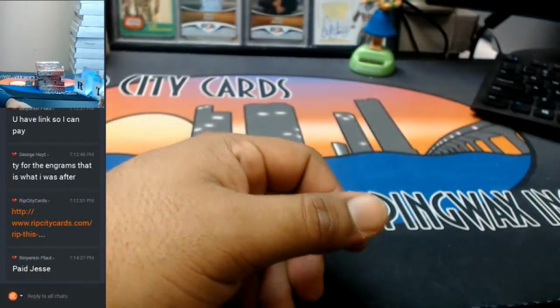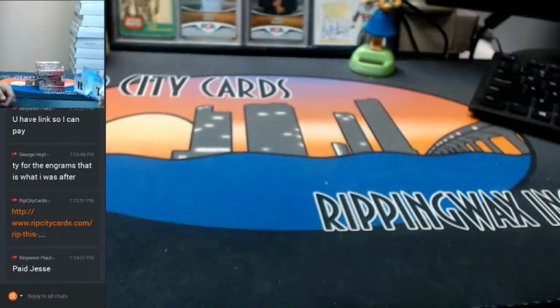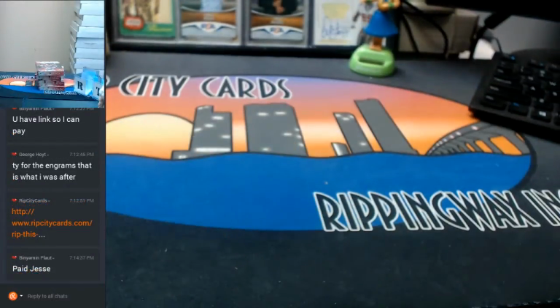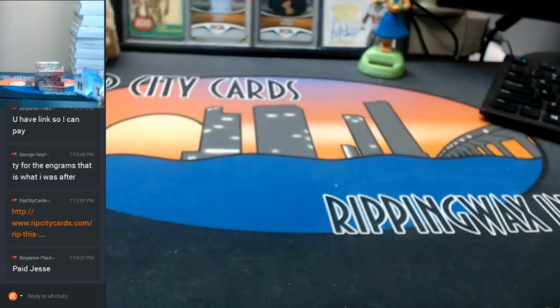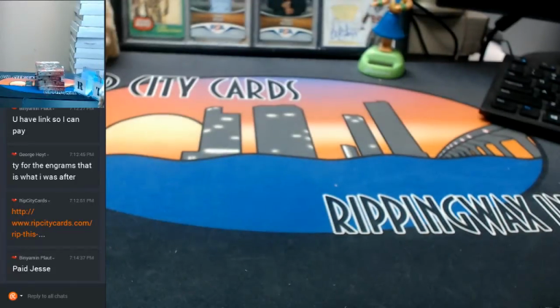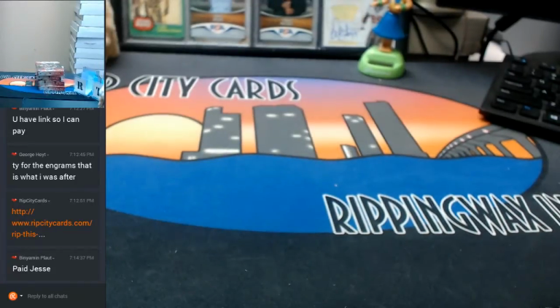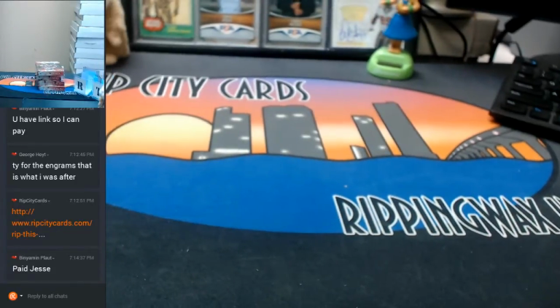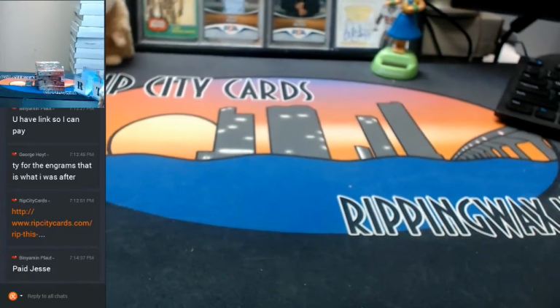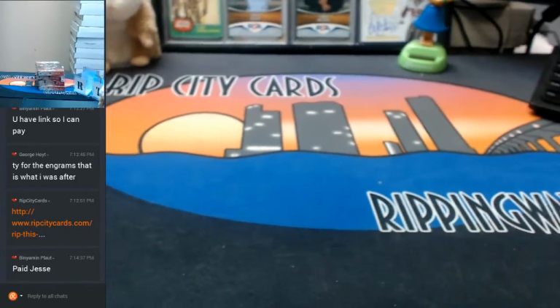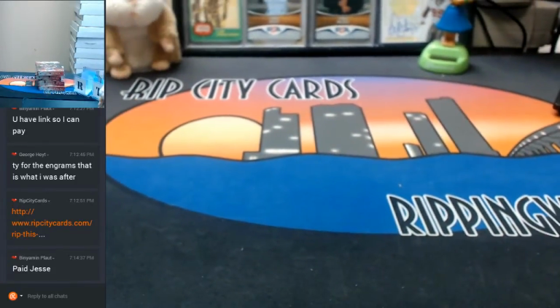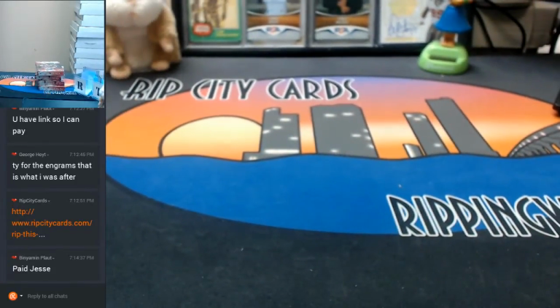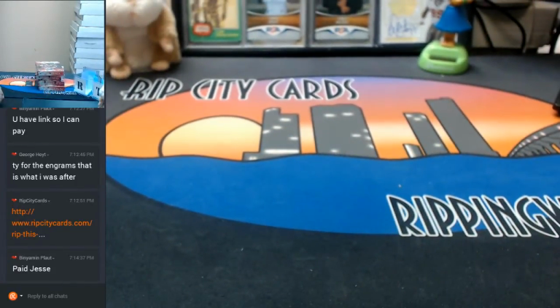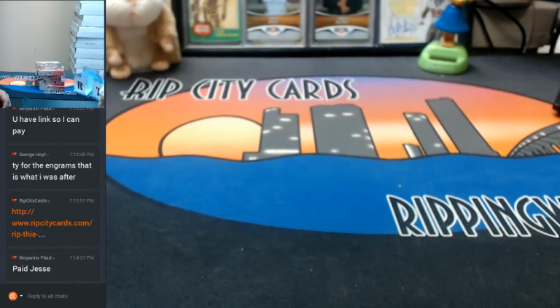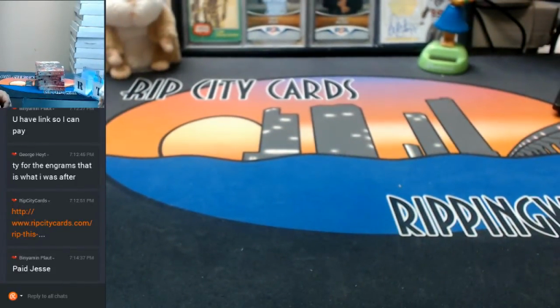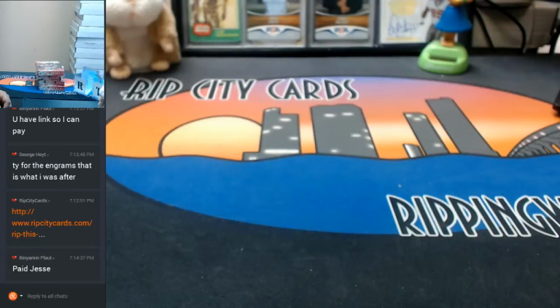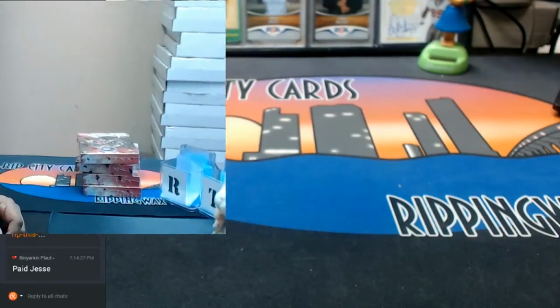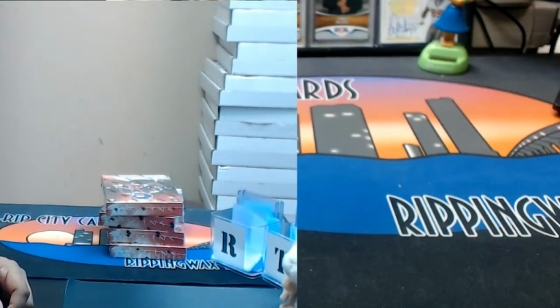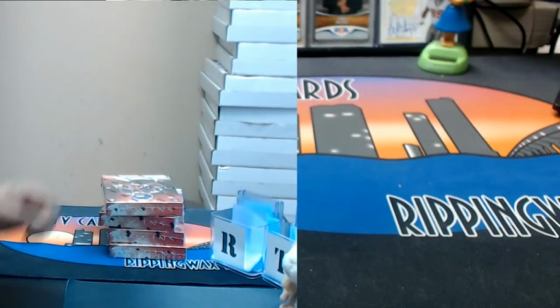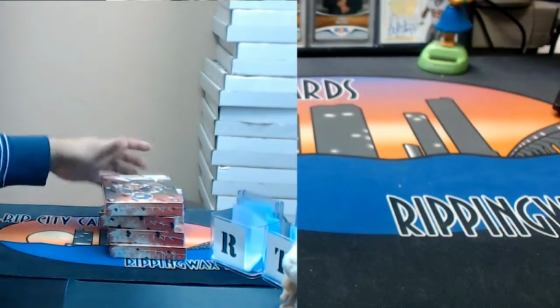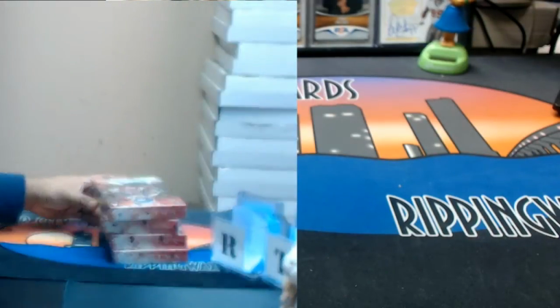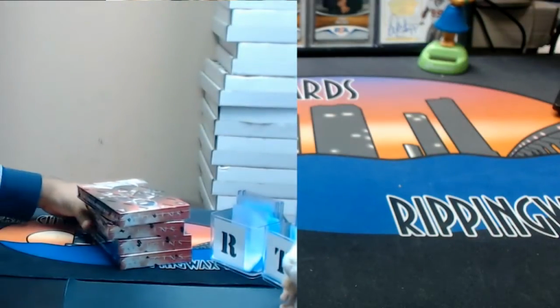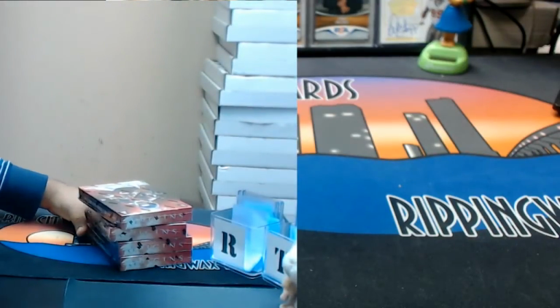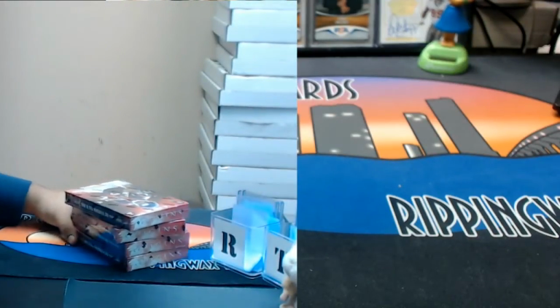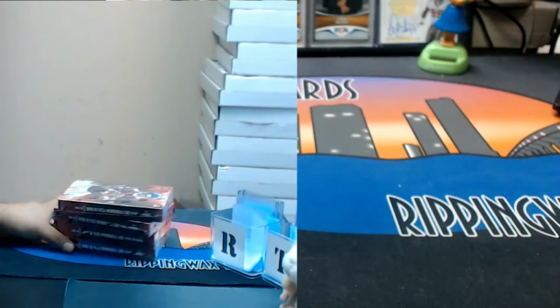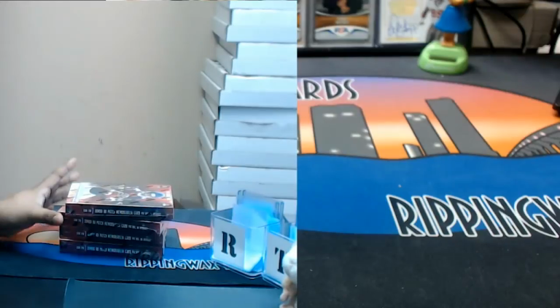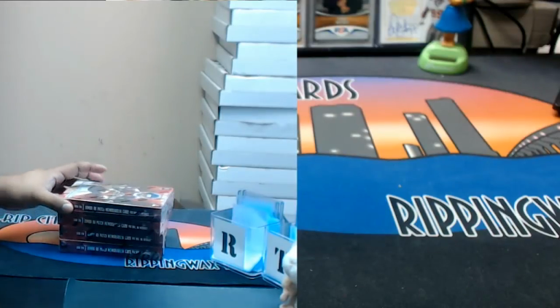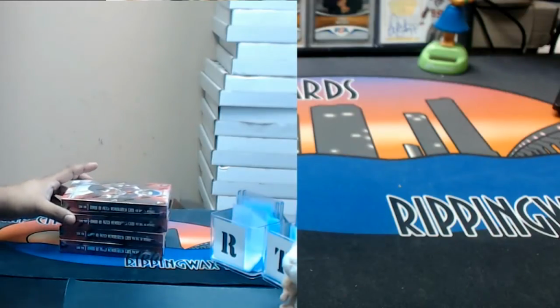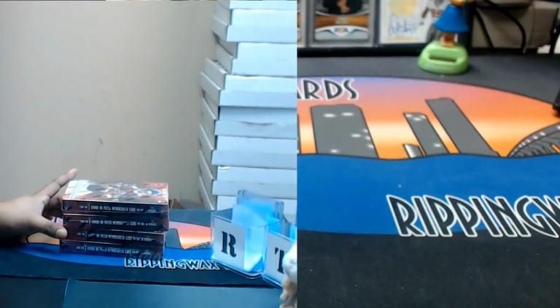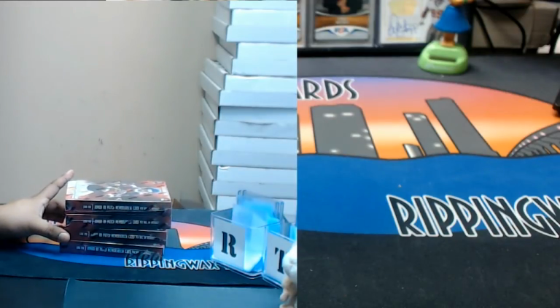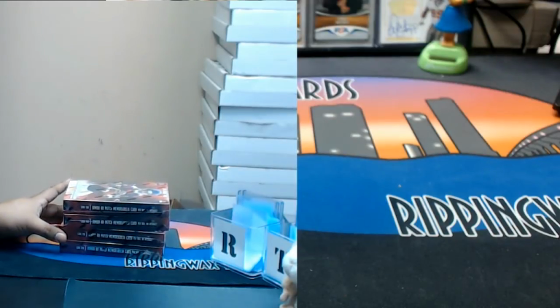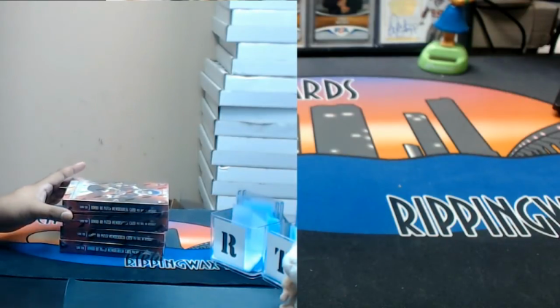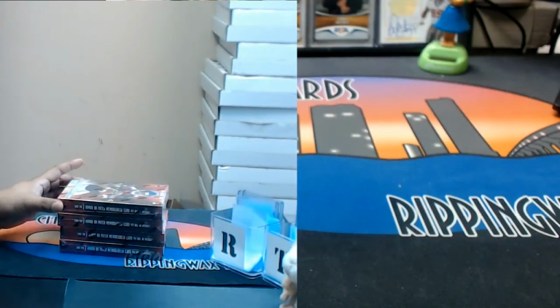Alright, so I do have four boxes, all loosey-goosey. Here they are. So let me know which one you want. I always count from the bottom up — I'm weird like that.